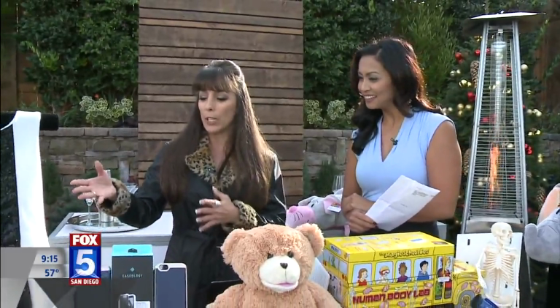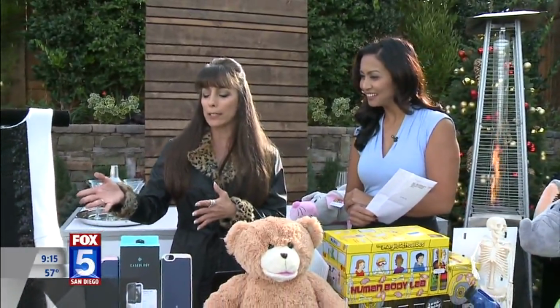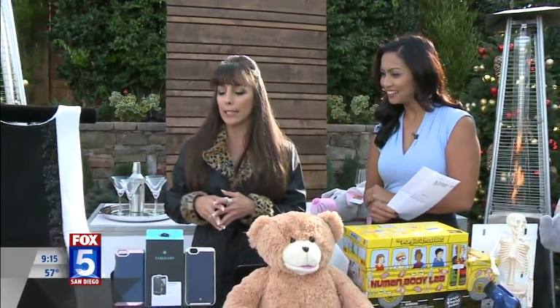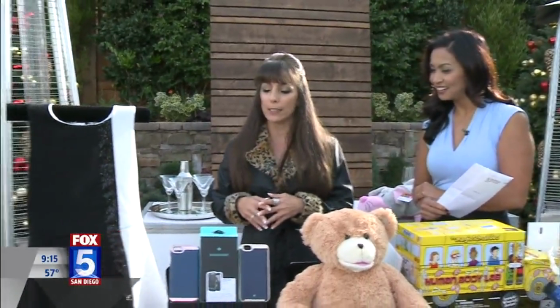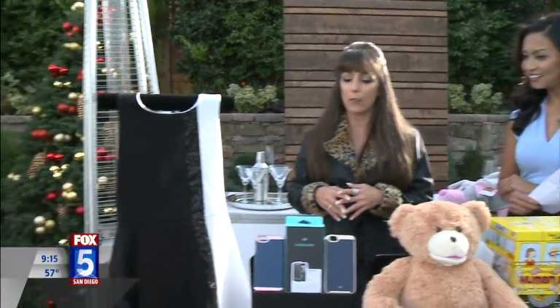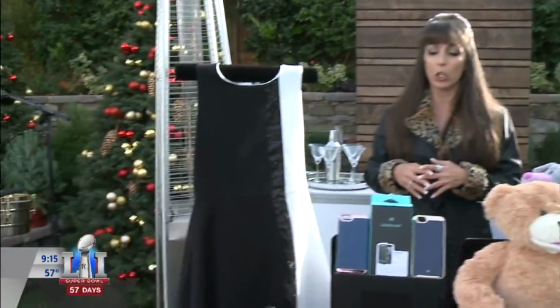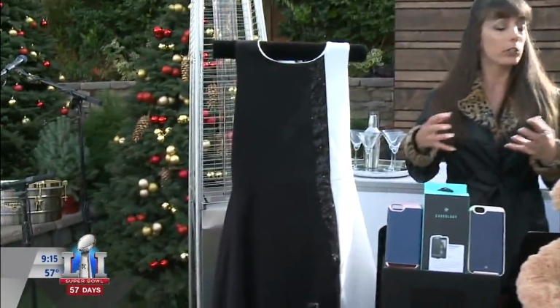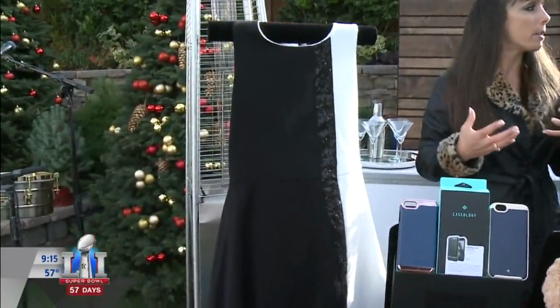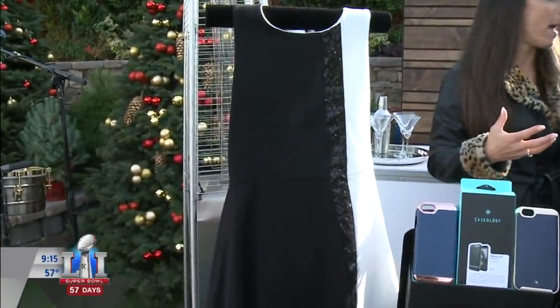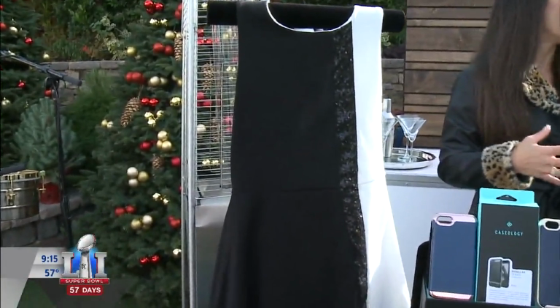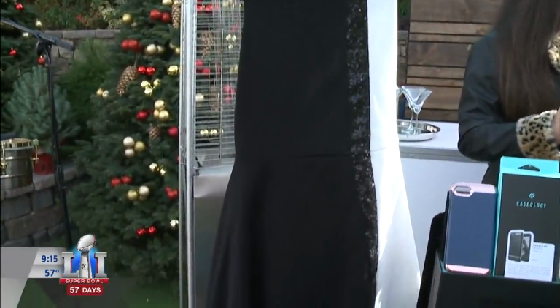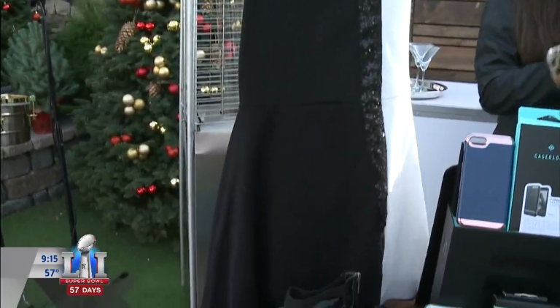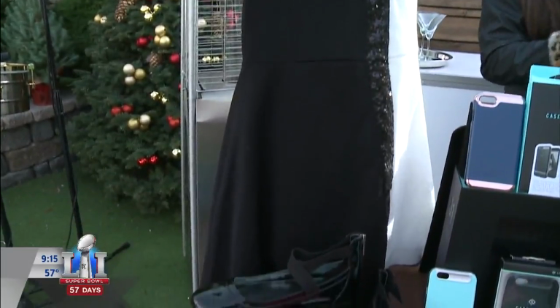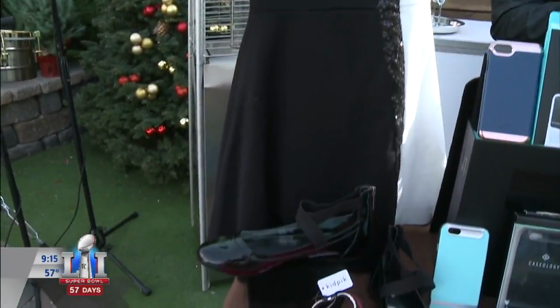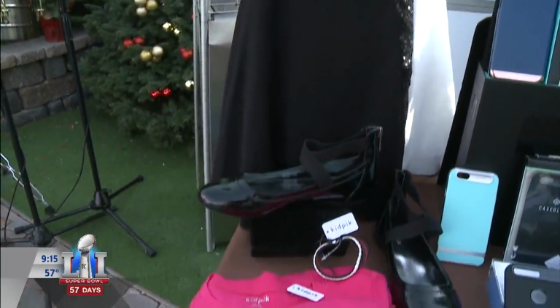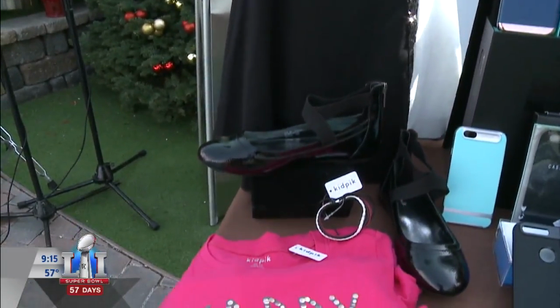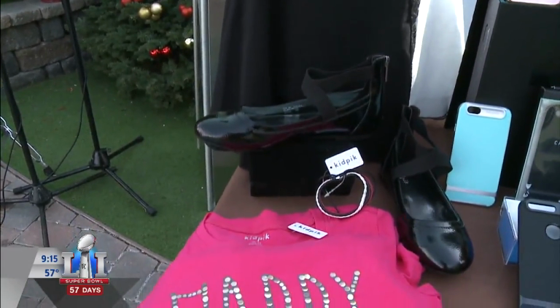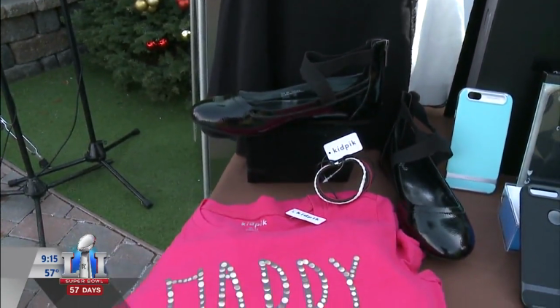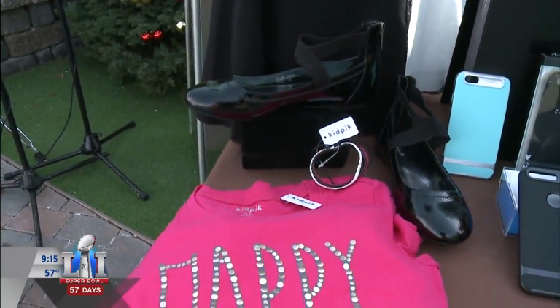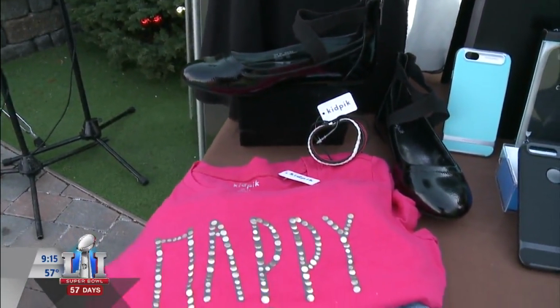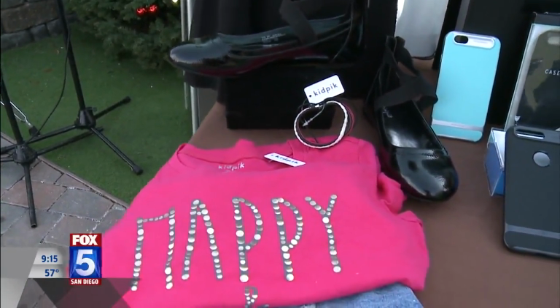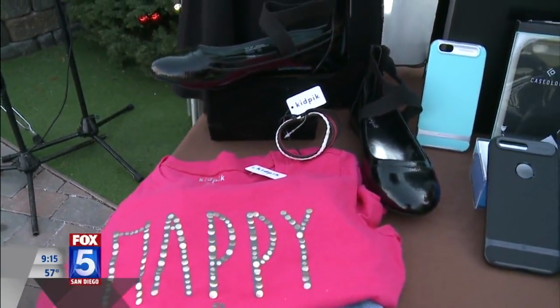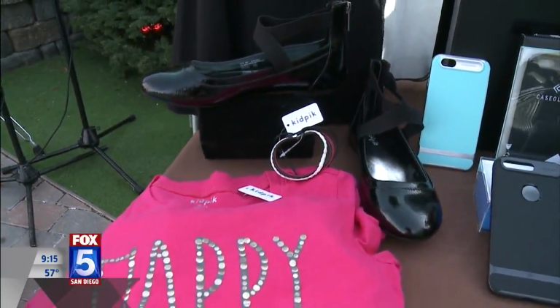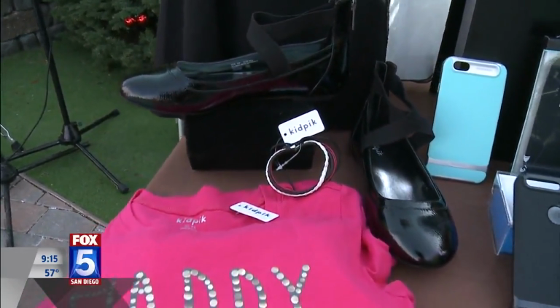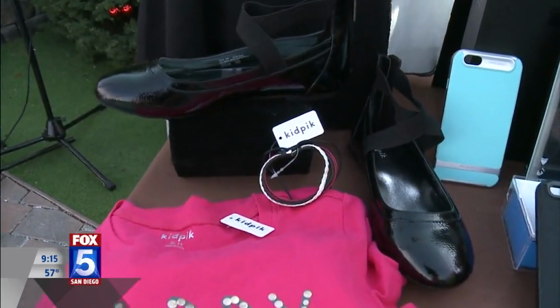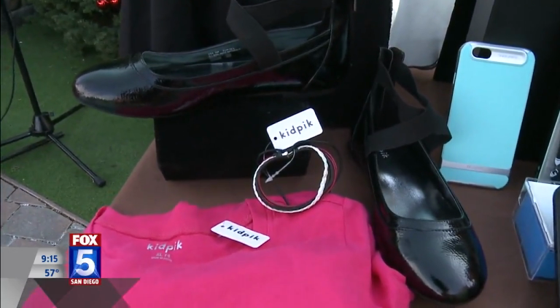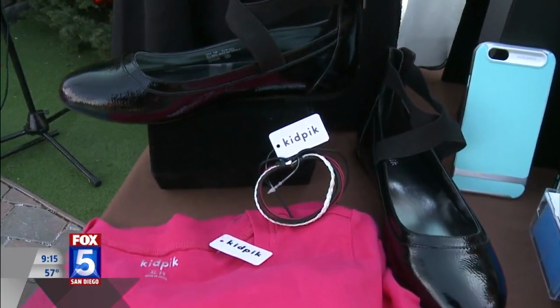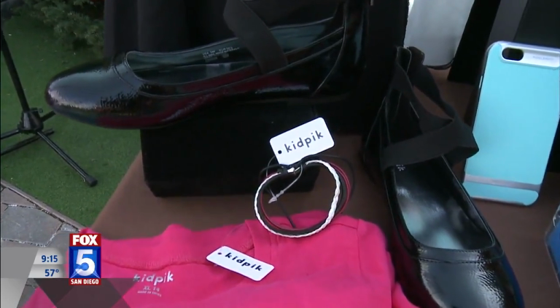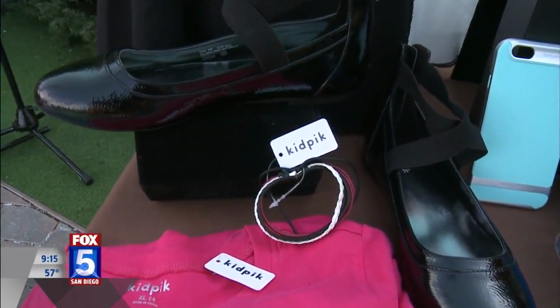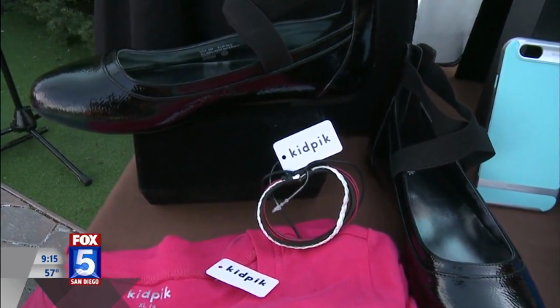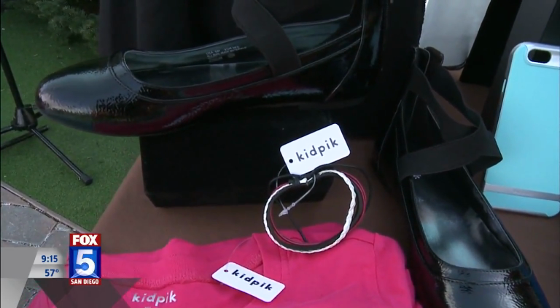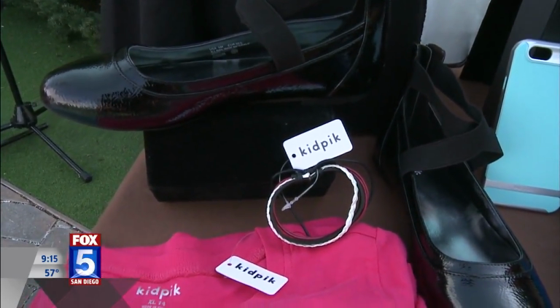Each box contains 6 to 7 looks designed to mix and match, so you'll get 2 or 3 complete outfits out of every box. You just go to KidPick.com, fill out a style profile indicating preferences, and you'll get a box every month.